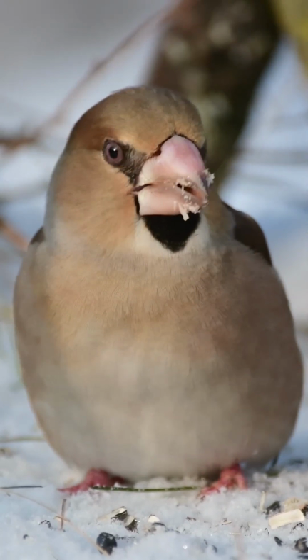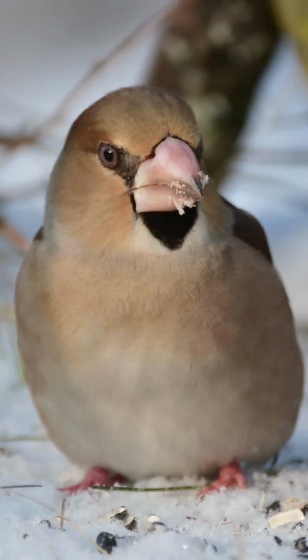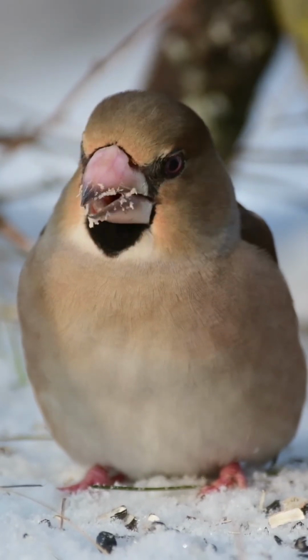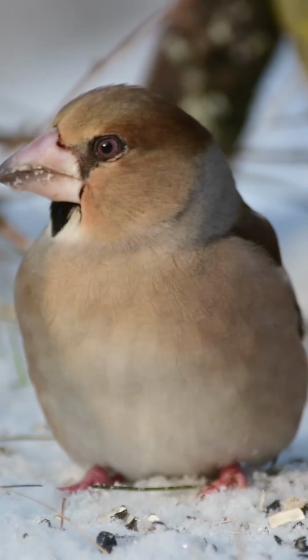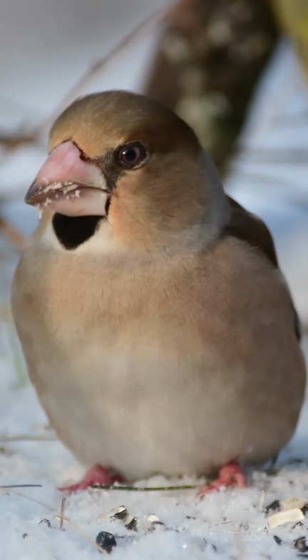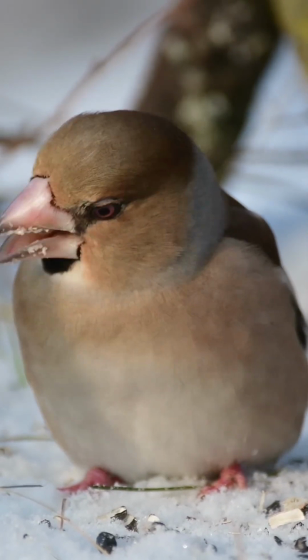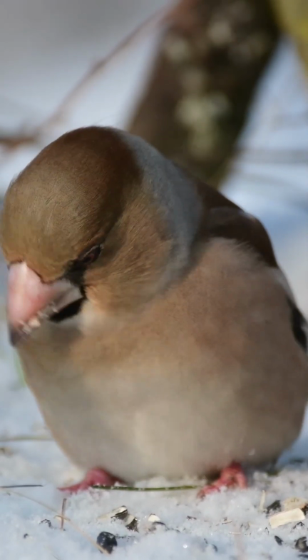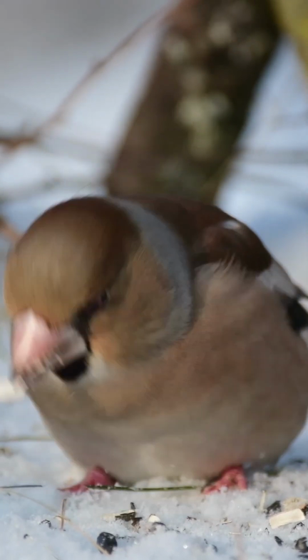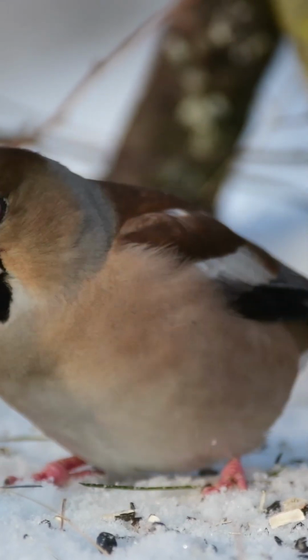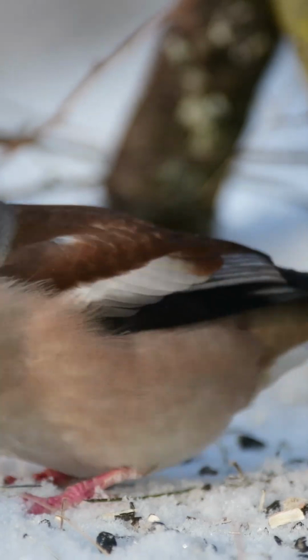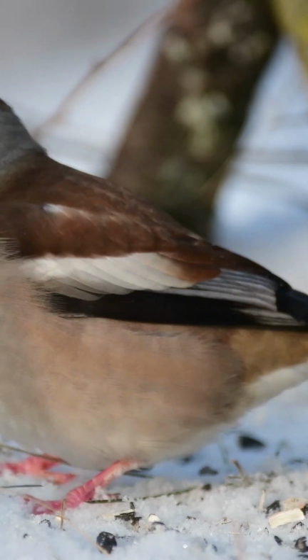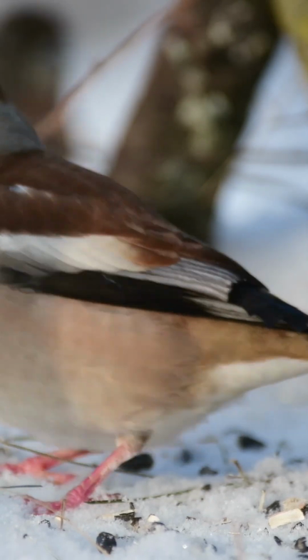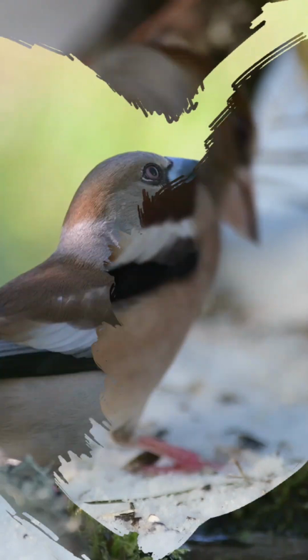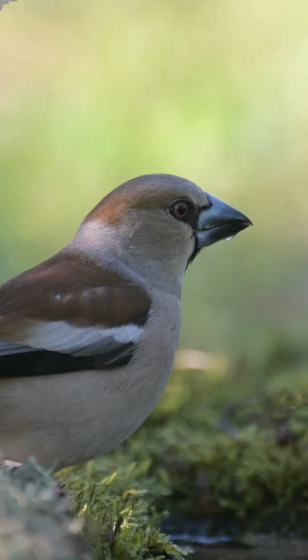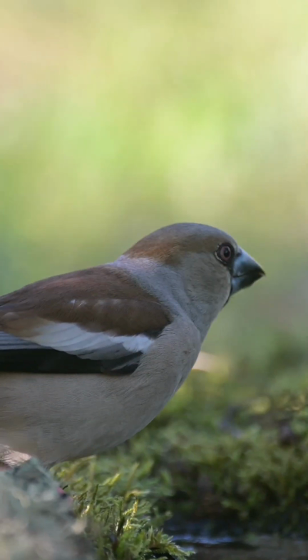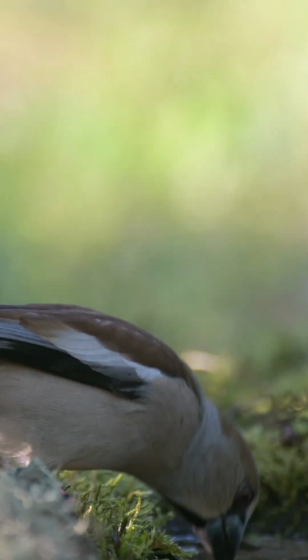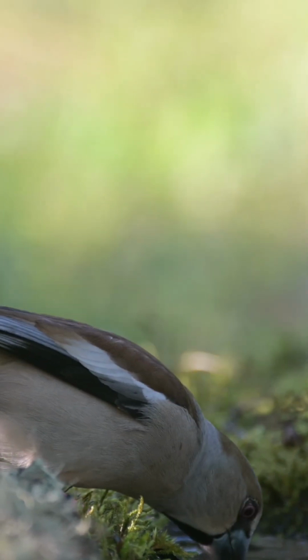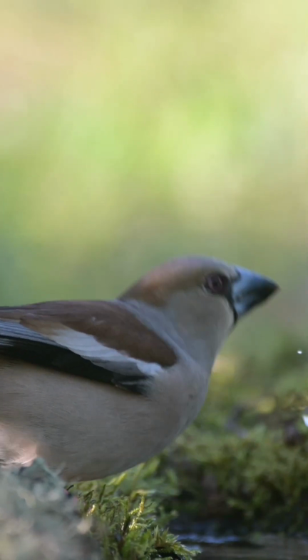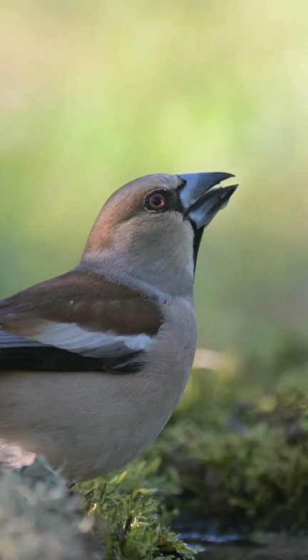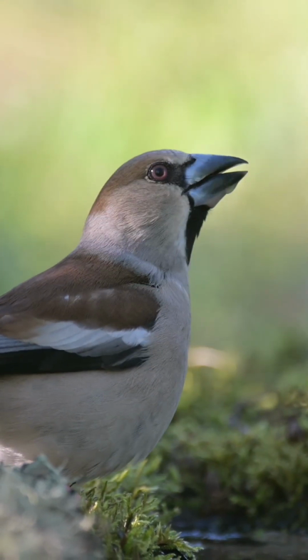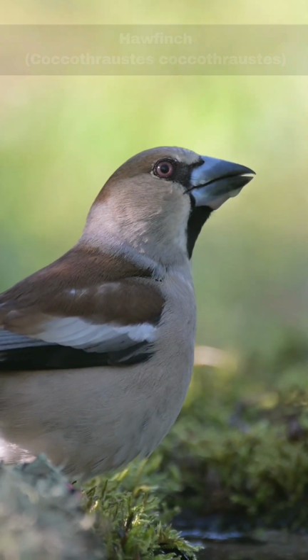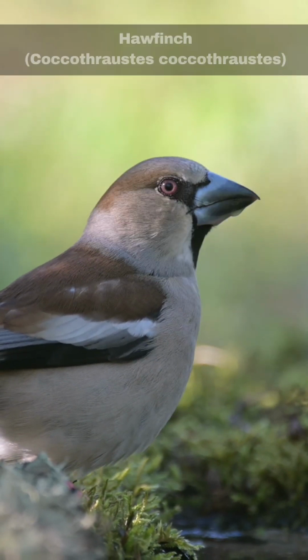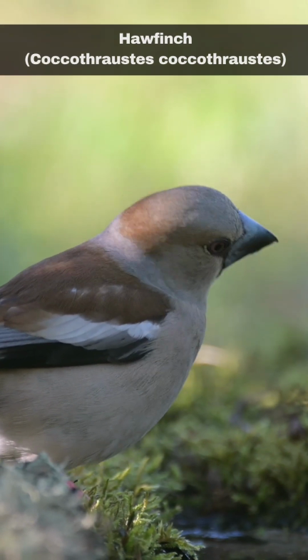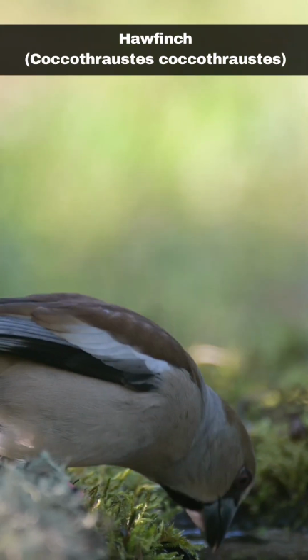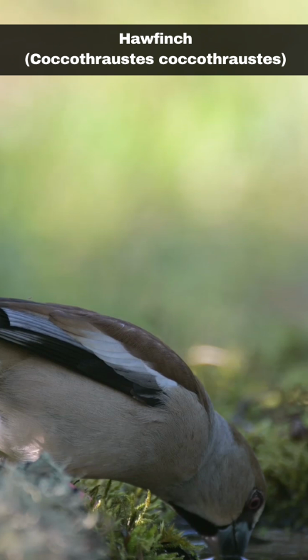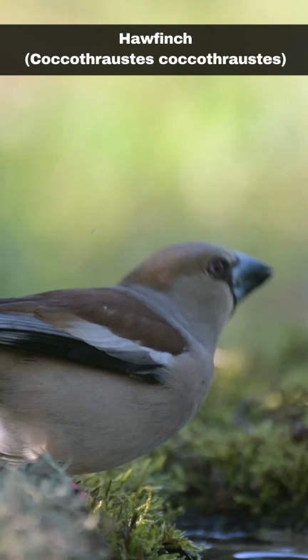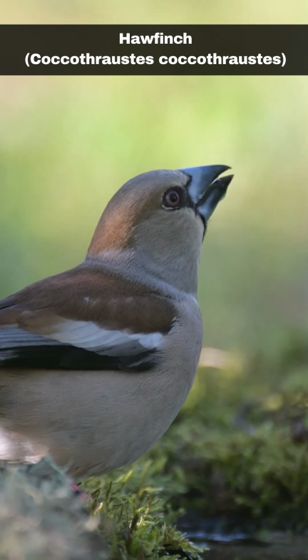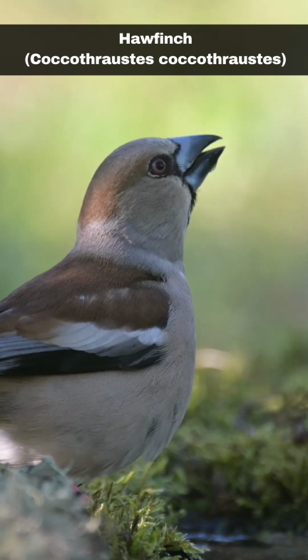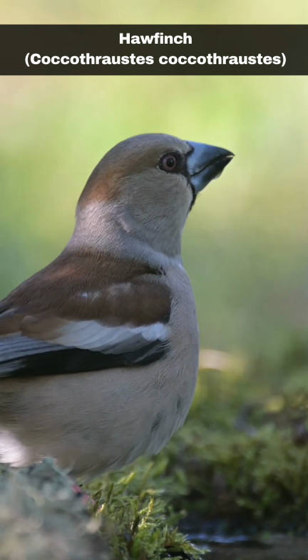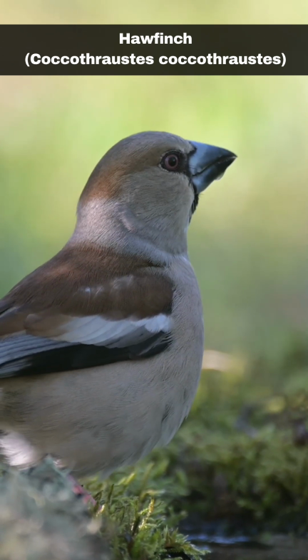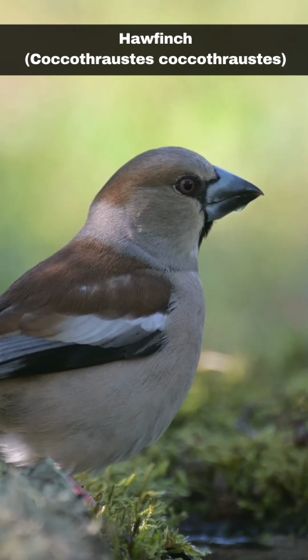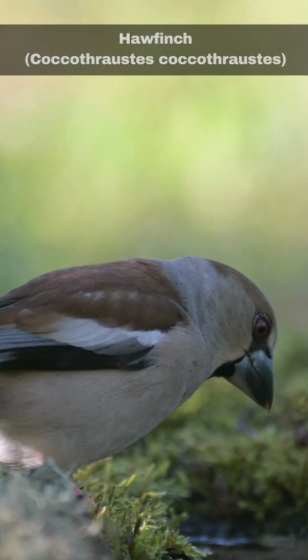Hi, I'm David. Welcome to Wildlife in Focus. This episode is everything you need to know about the hawfinch. Scientific name: Coccothraustes coccothraustes.